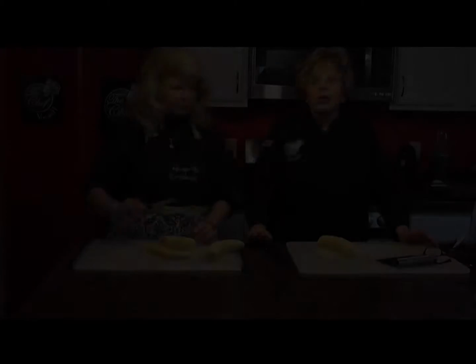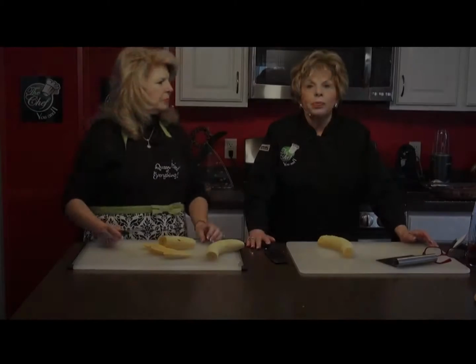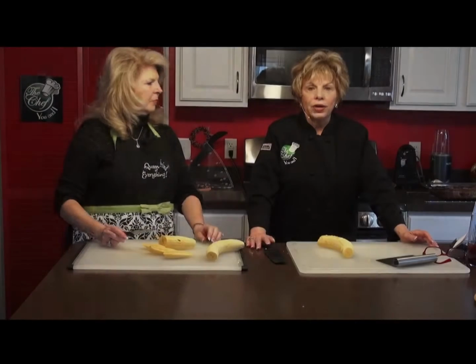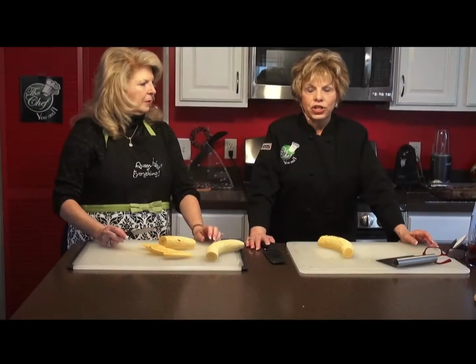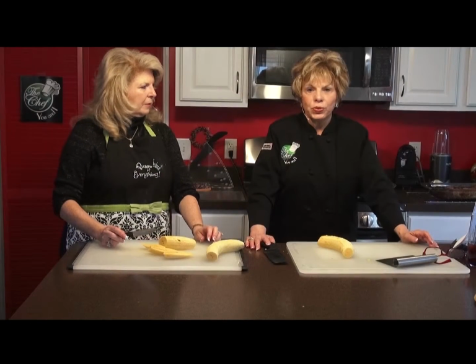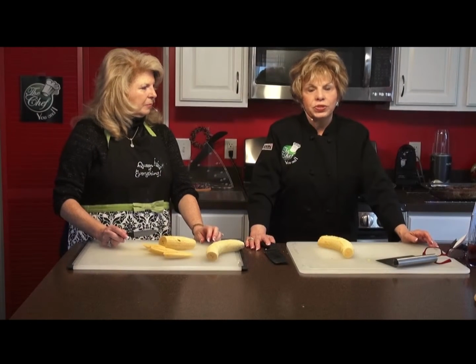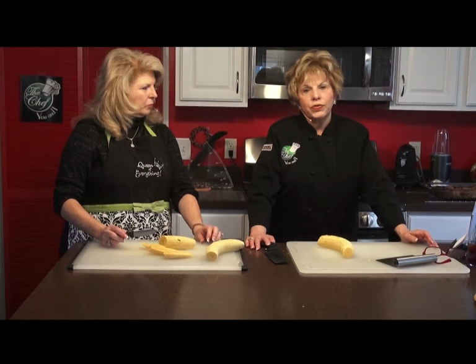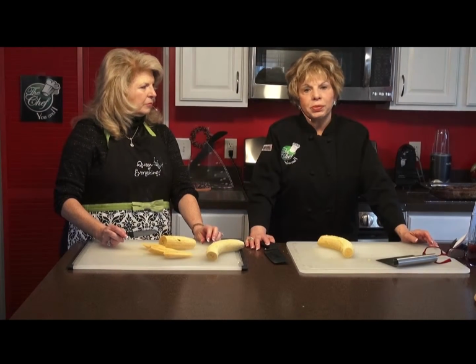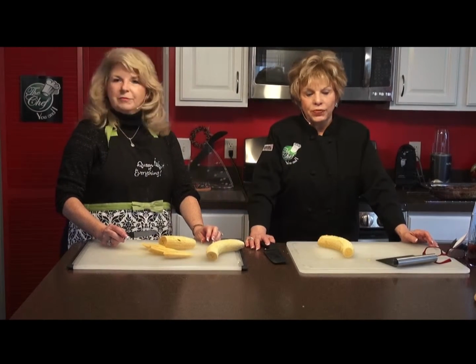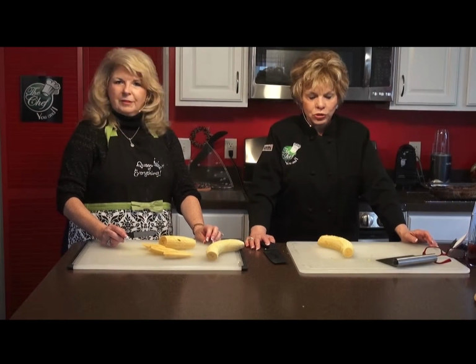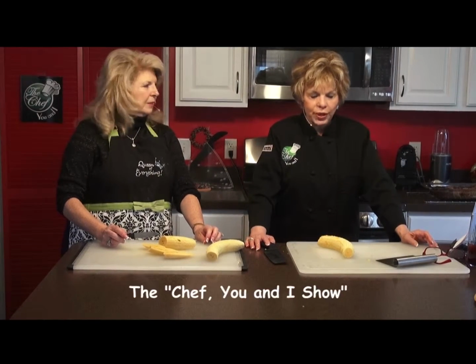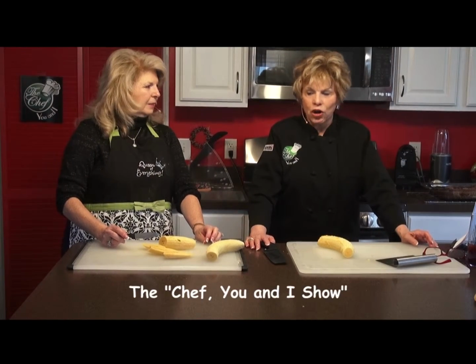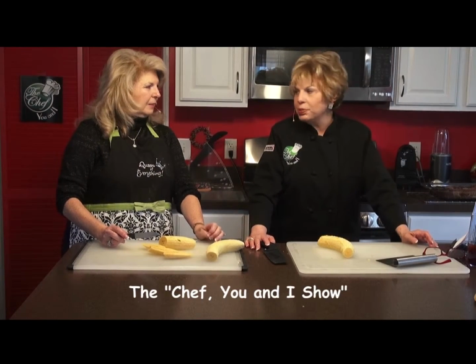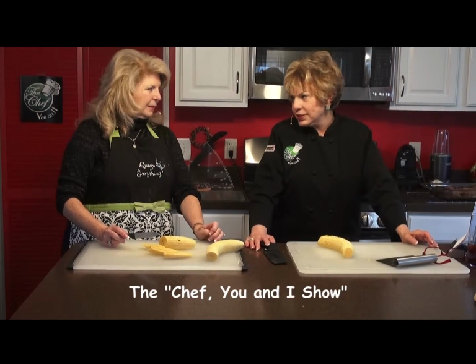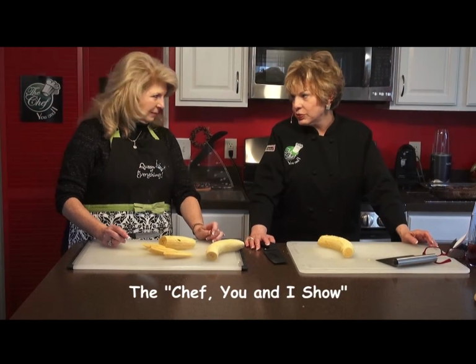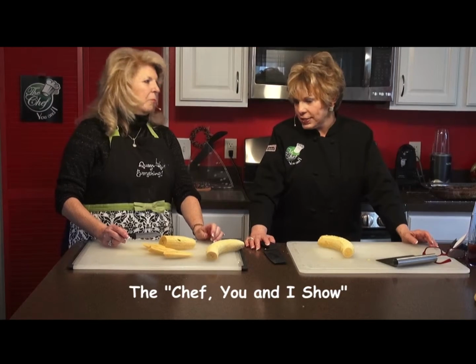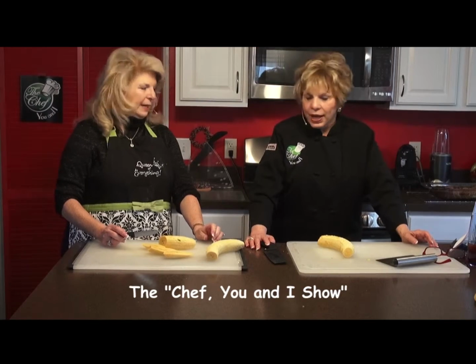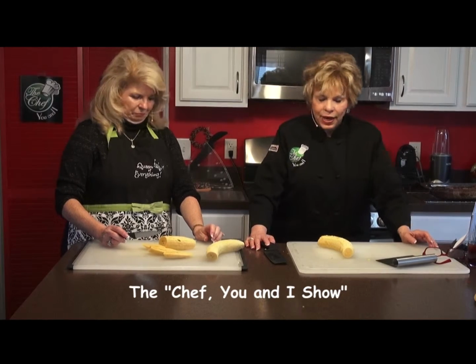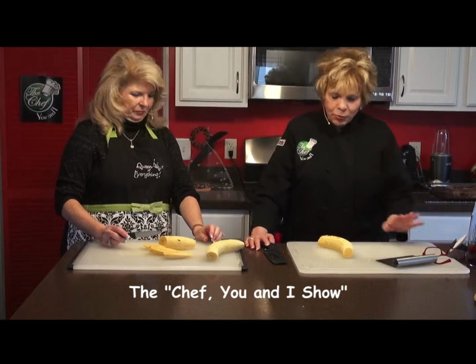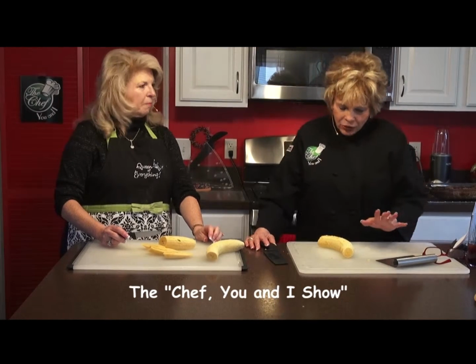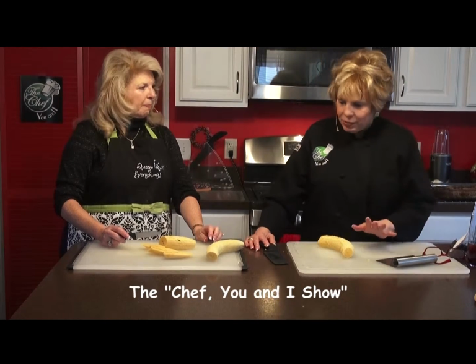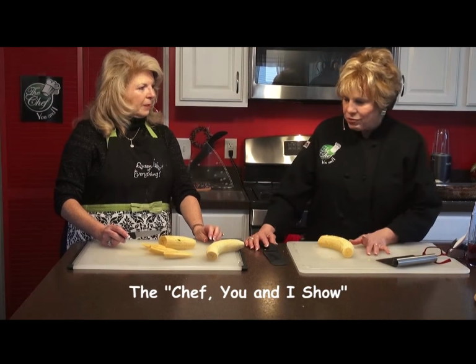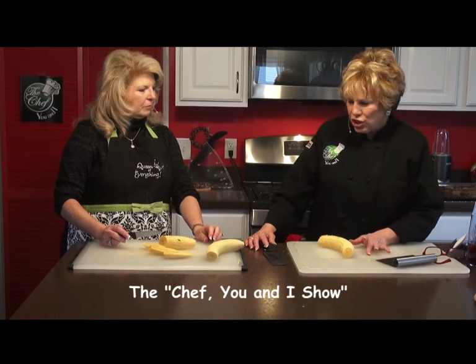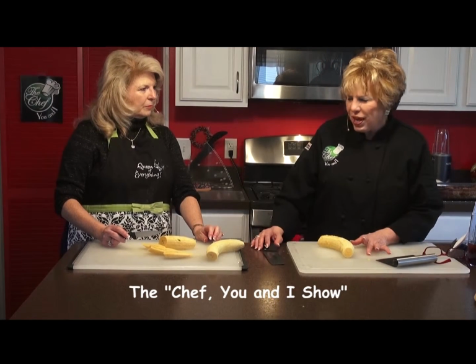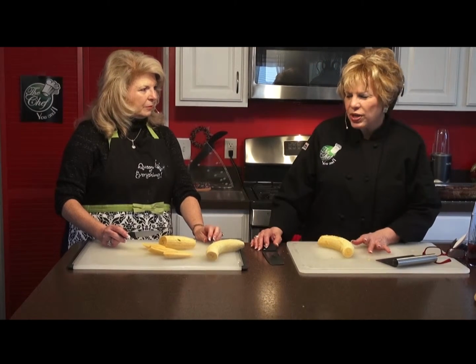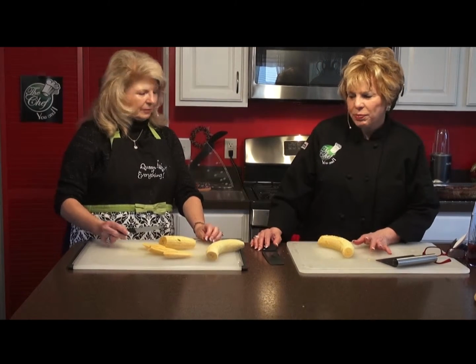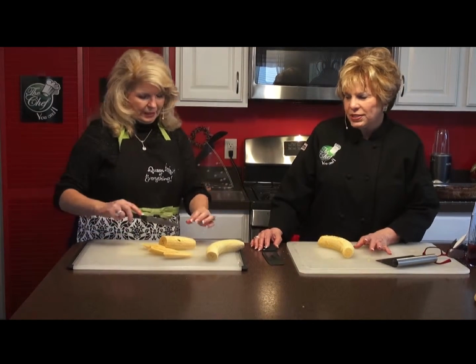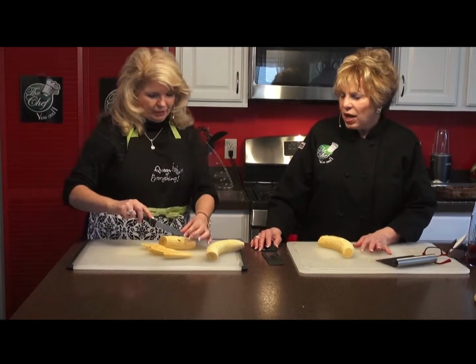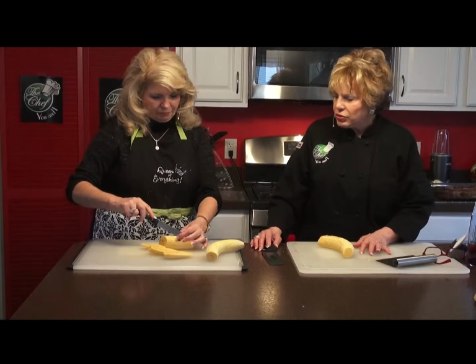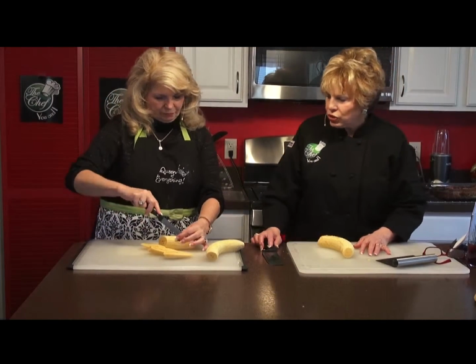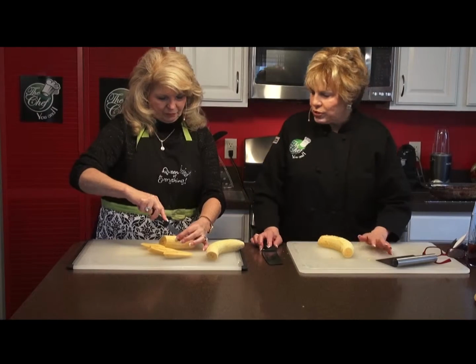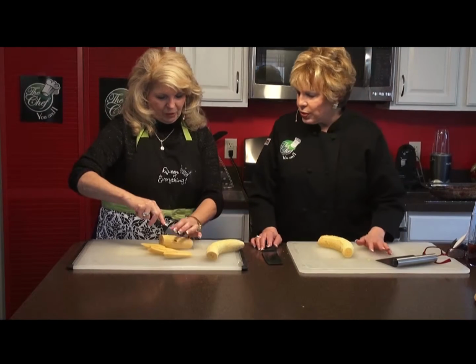We're back on The Chef You and I with Donna Griffin and myself, and we're doing fried plantains. Now, we peeled them. Show me how you cut them, because I know there's a certain way you do it.